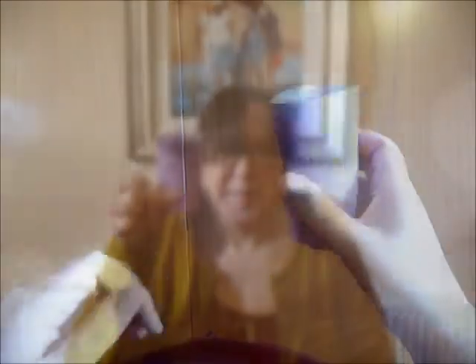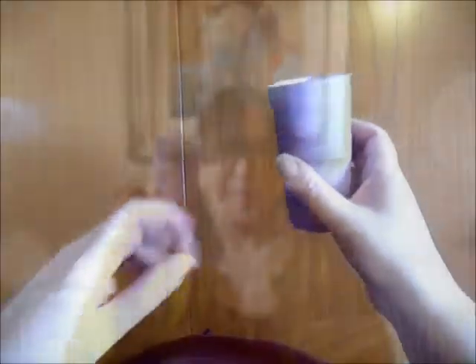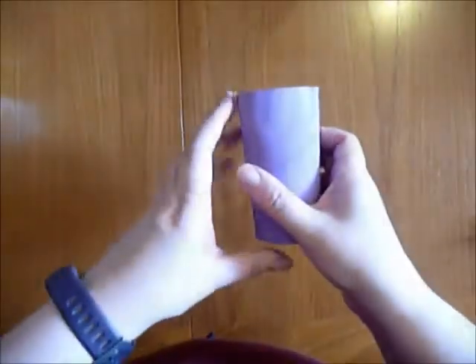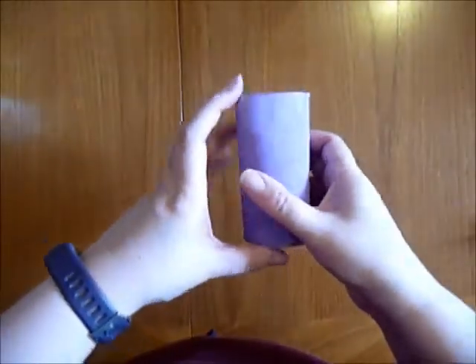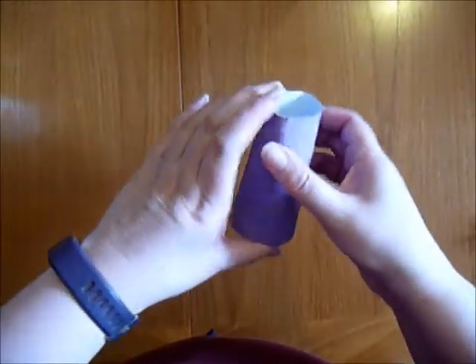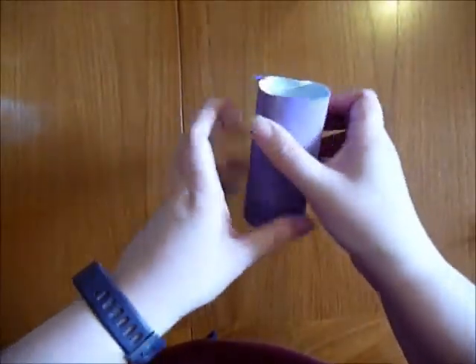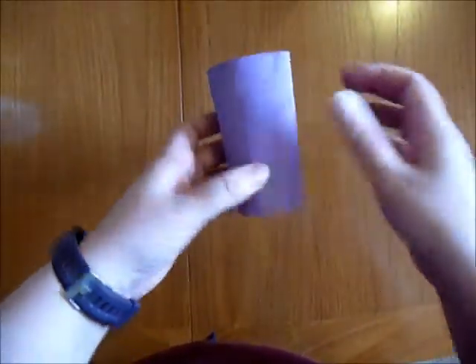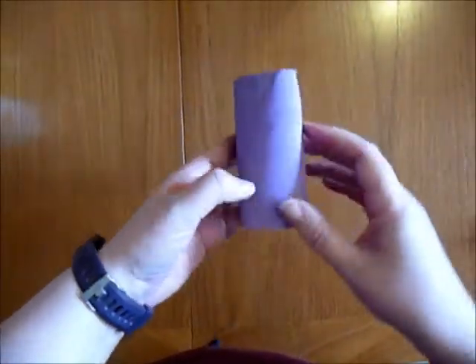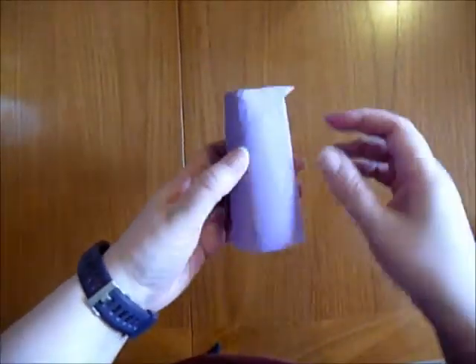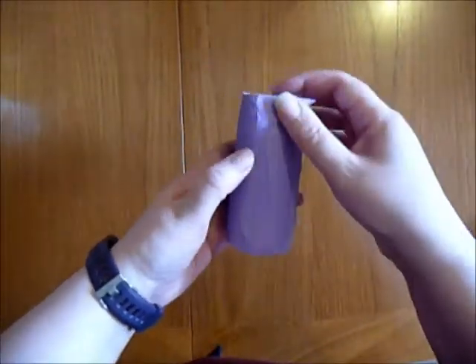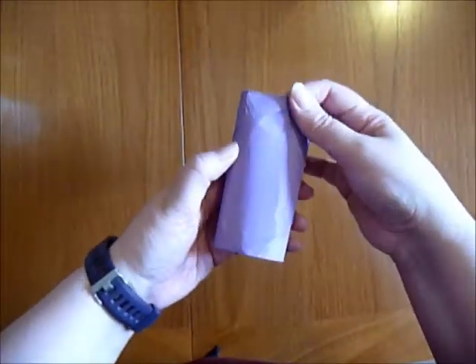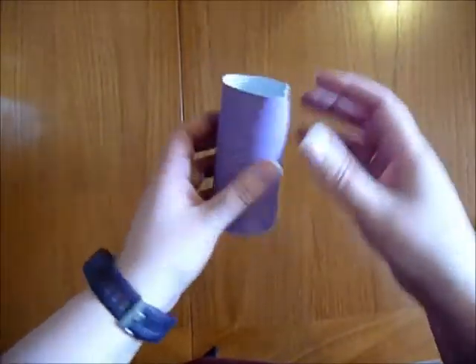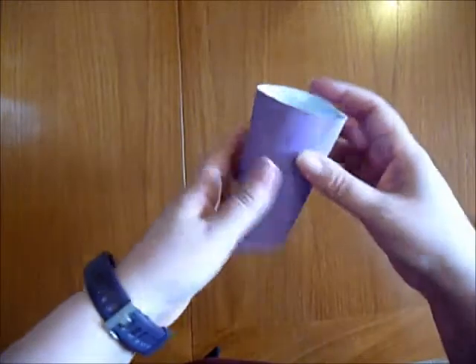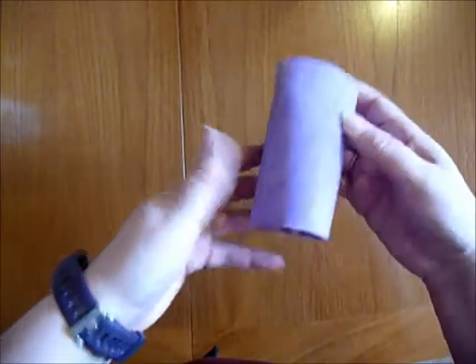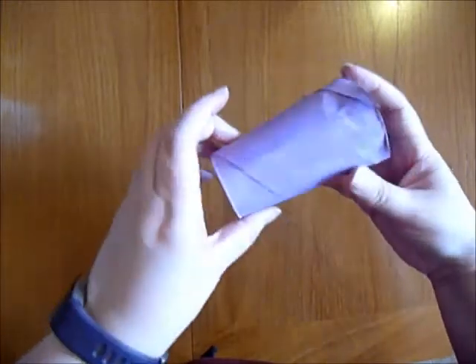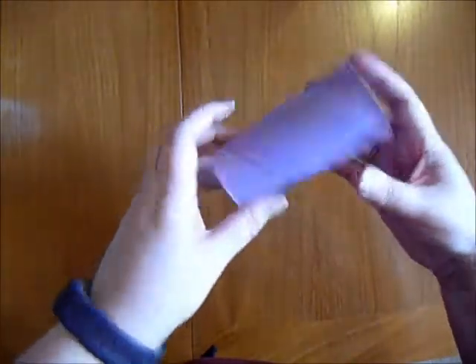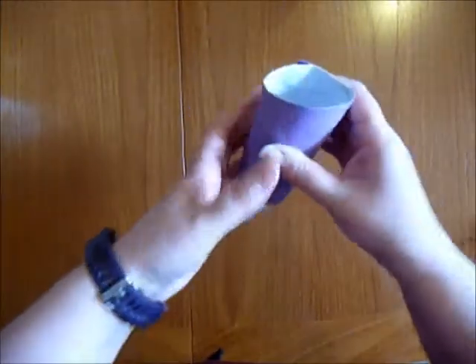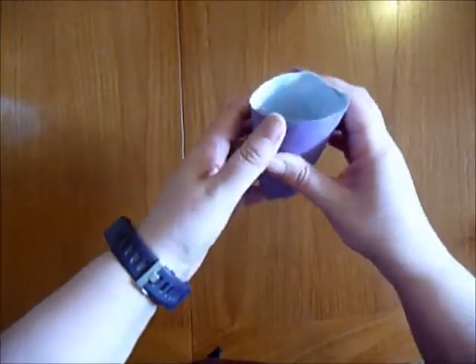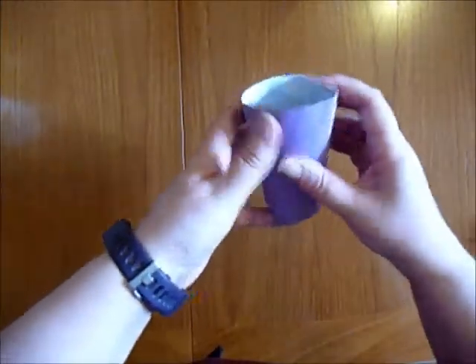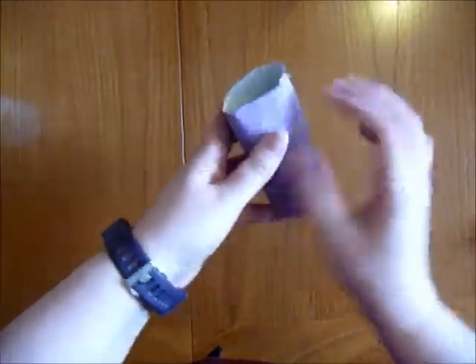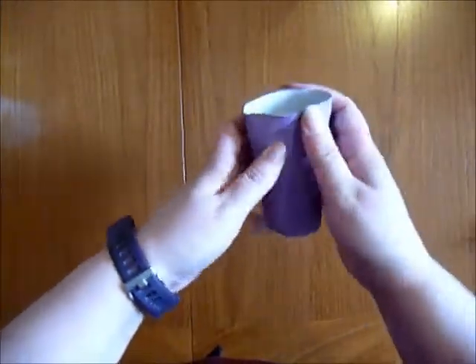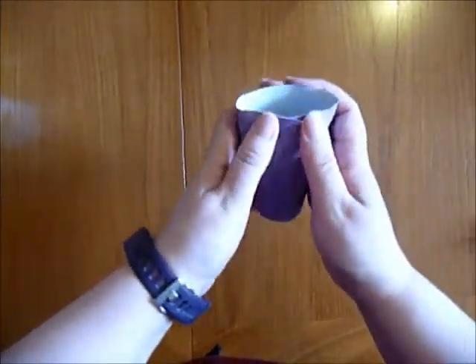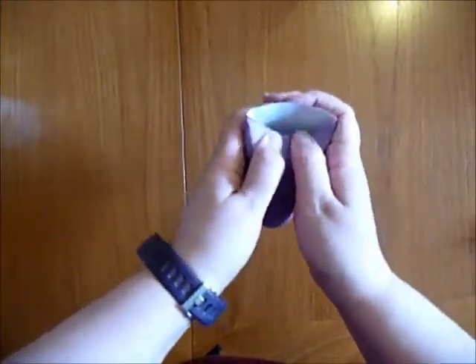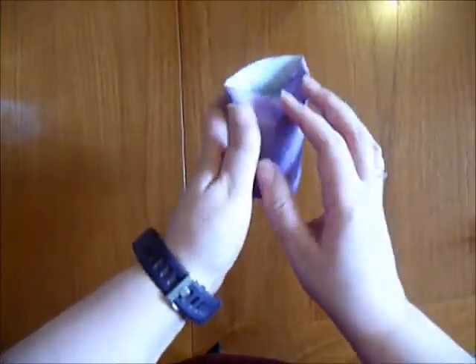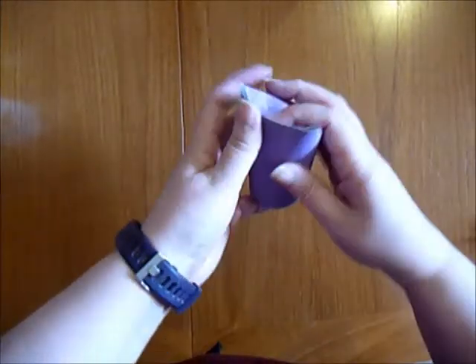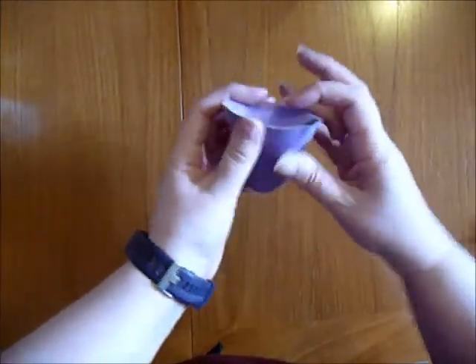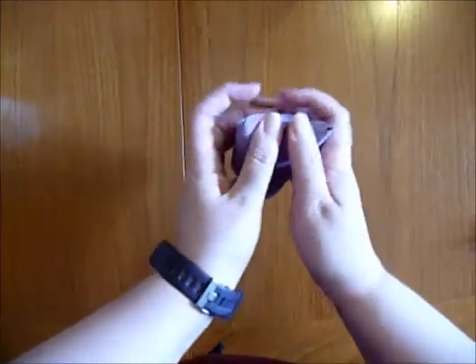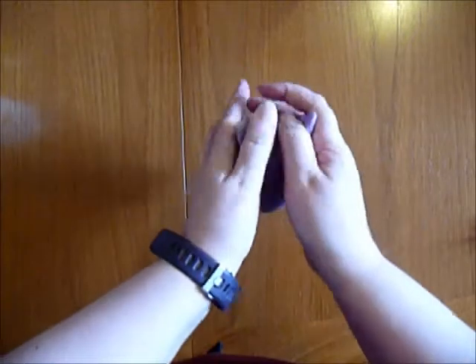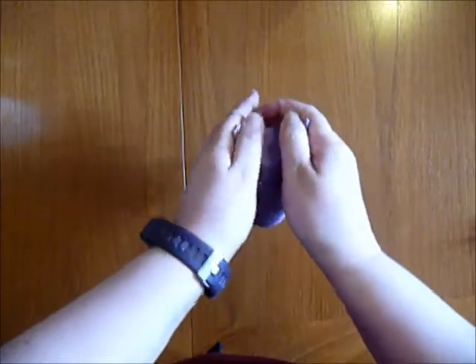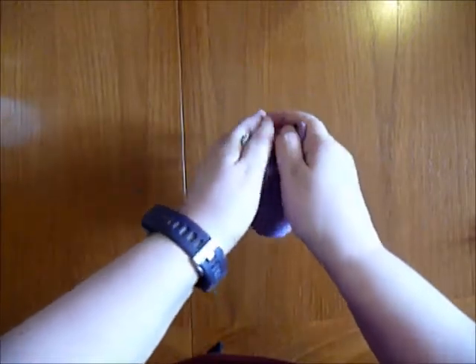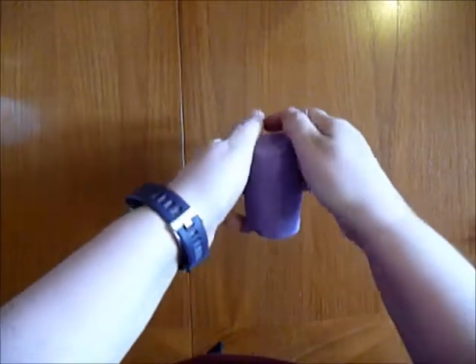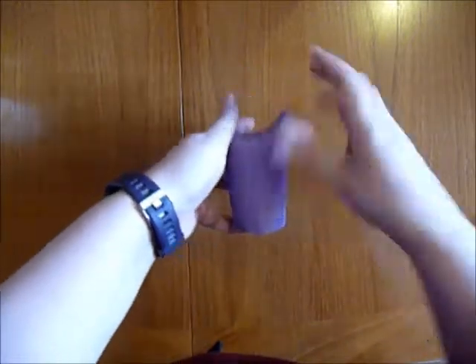So, to make a unicorn, again with a toilet roll, I painted it purple — not very well at the back, but there we go. And you fold the pieces down again like this.